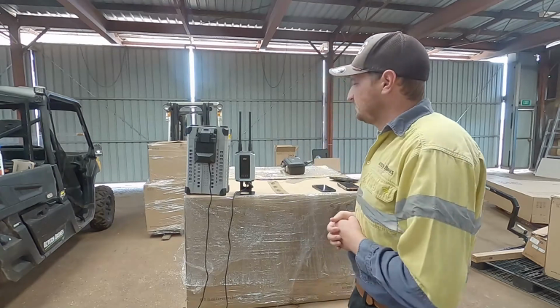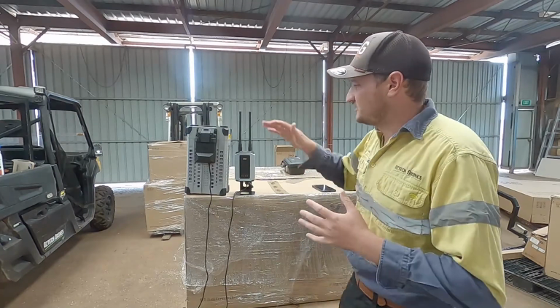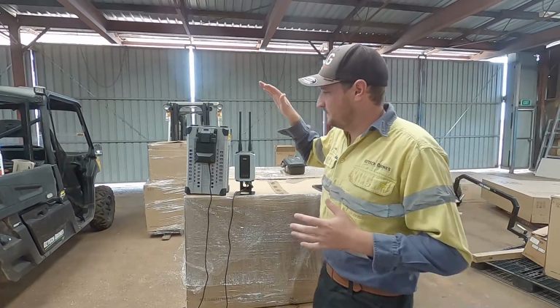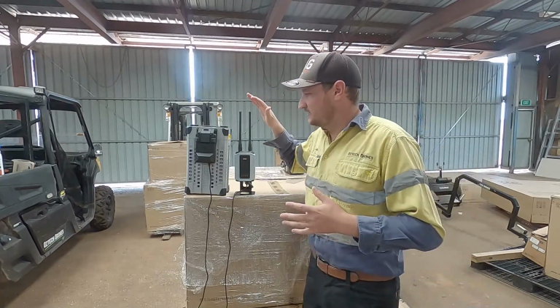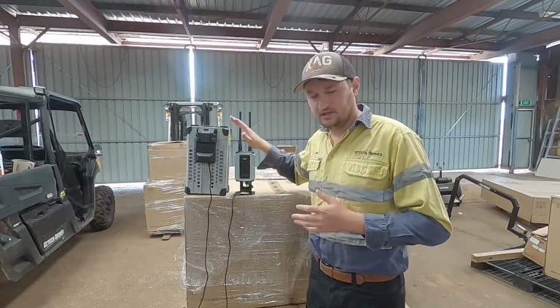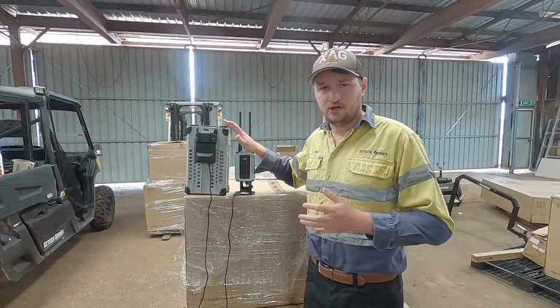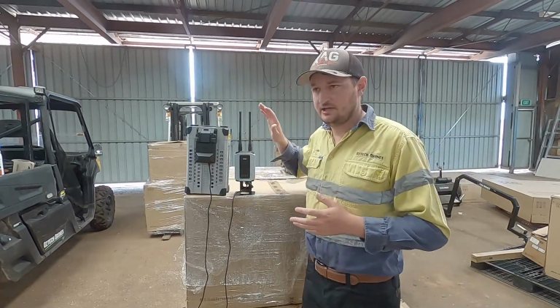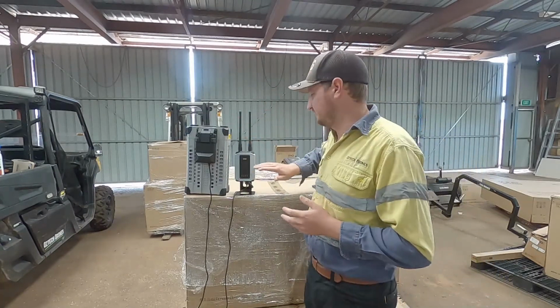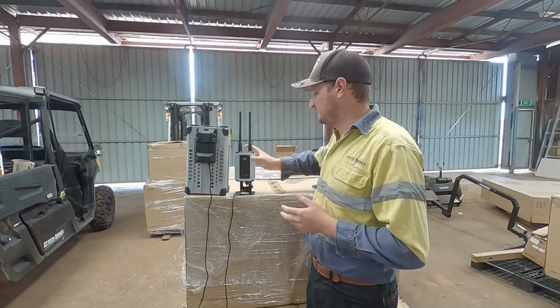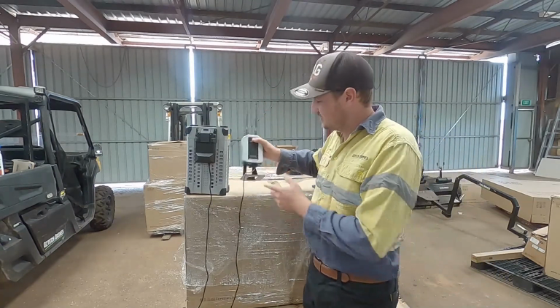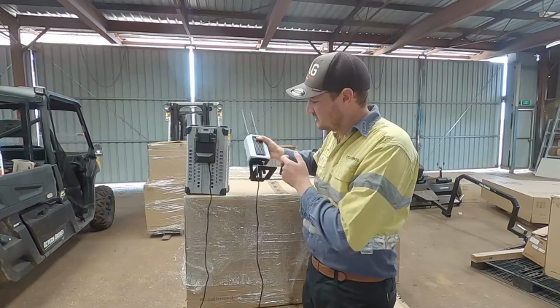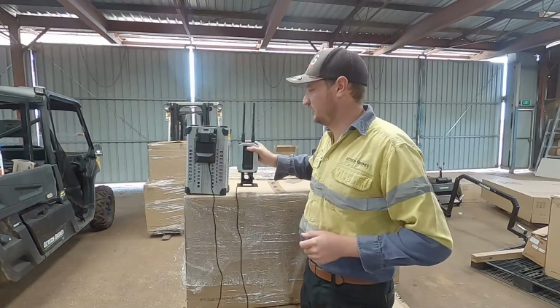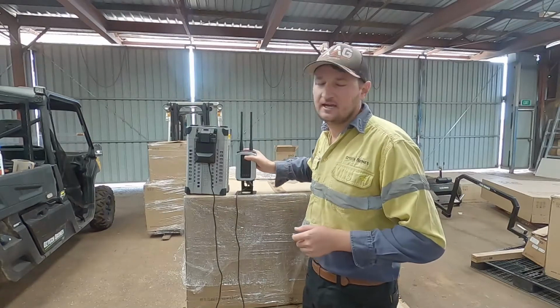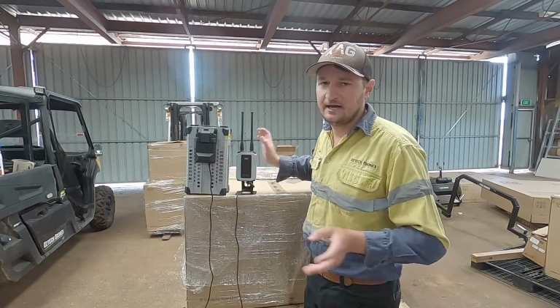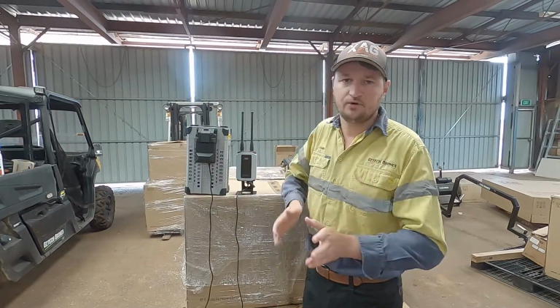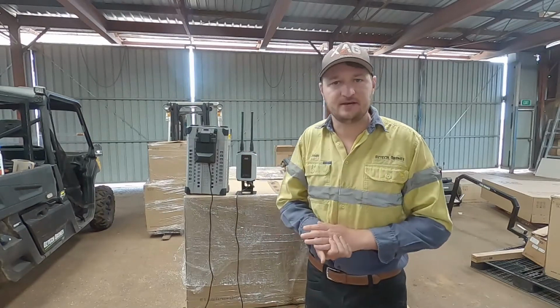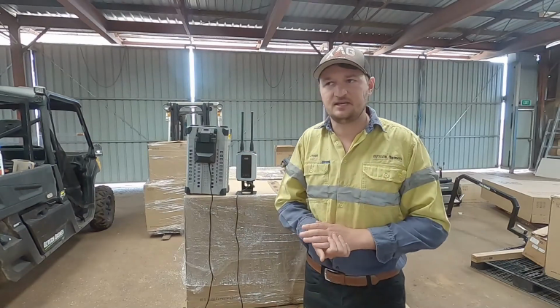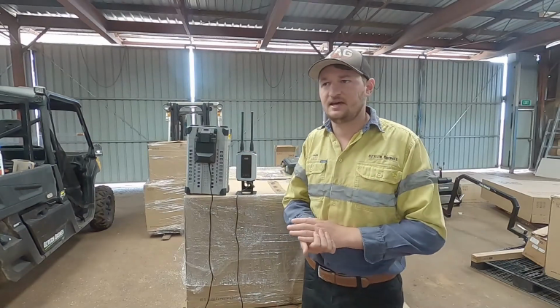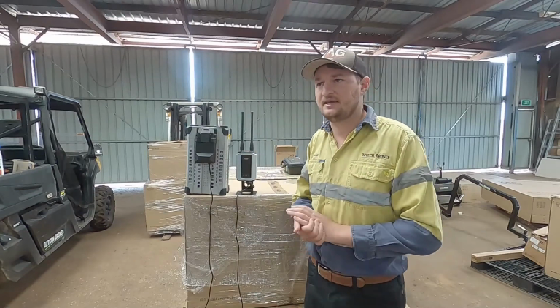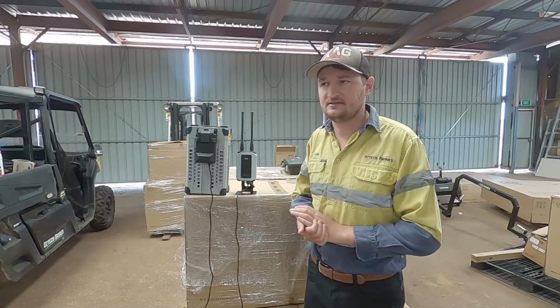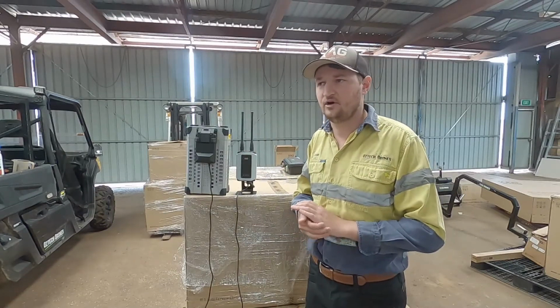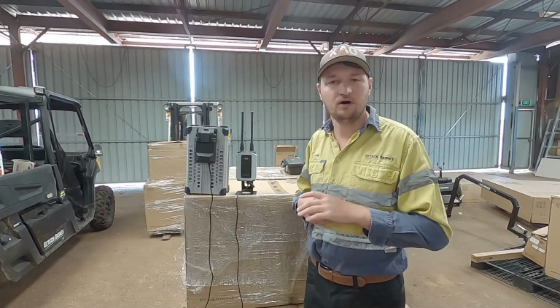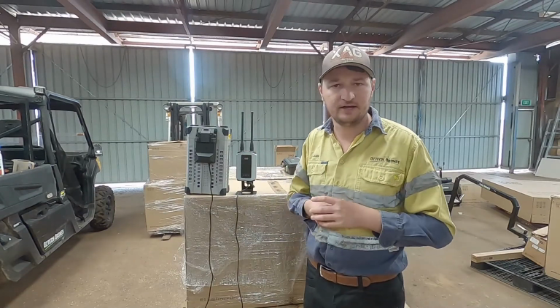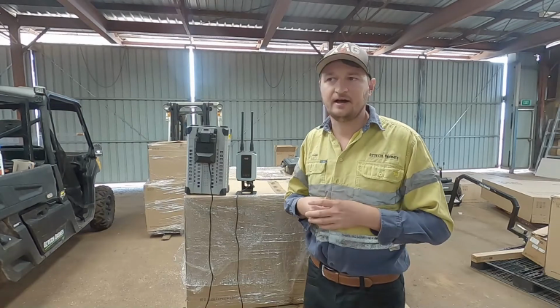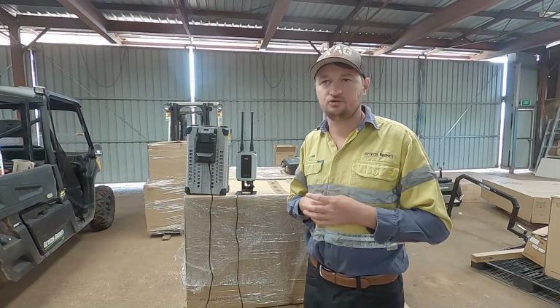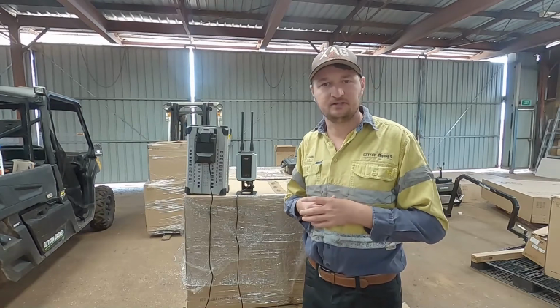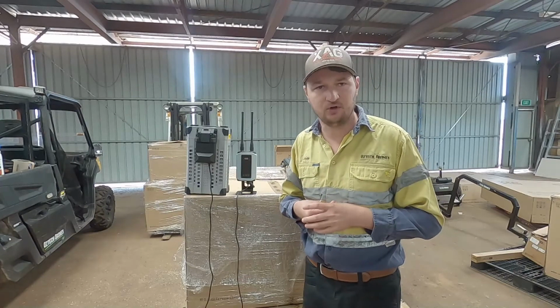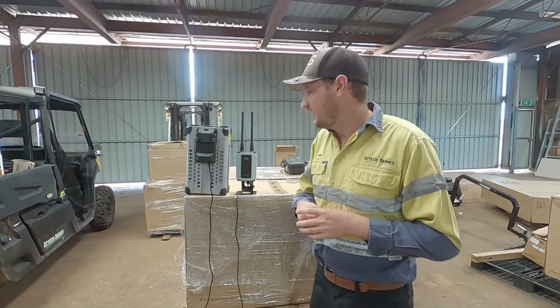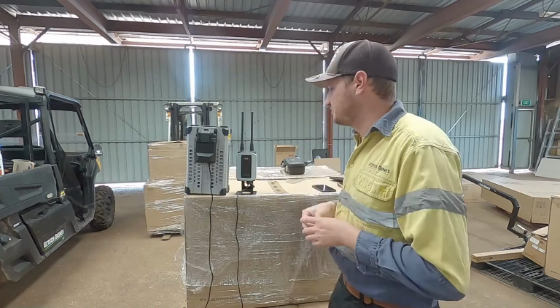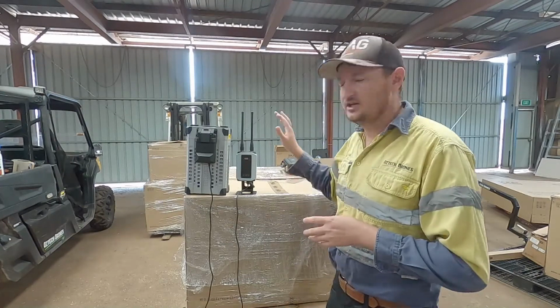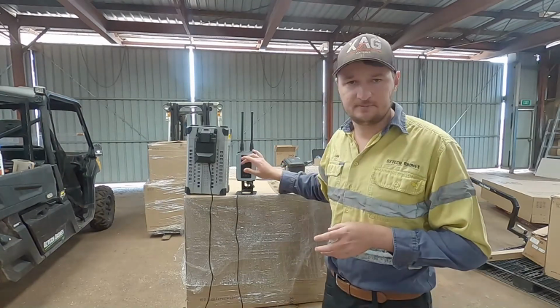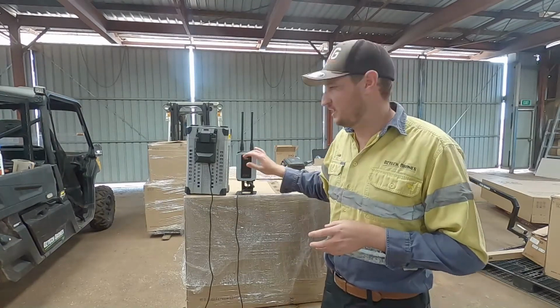So obviously it's completely offline. You don't need any SIM cards. There is a SIM card slot on these — don't put any SIM cards in these. They connect to the internet via Wi-Fi when you do connect them later on, so you don't need any SIM cards in them.